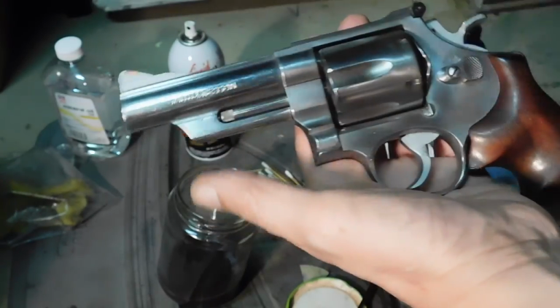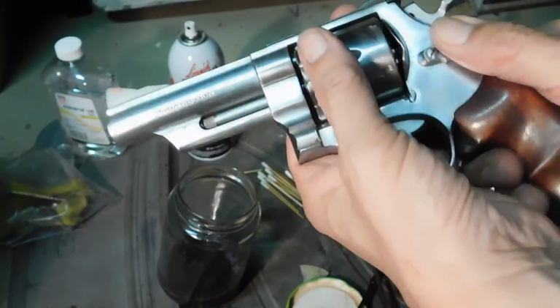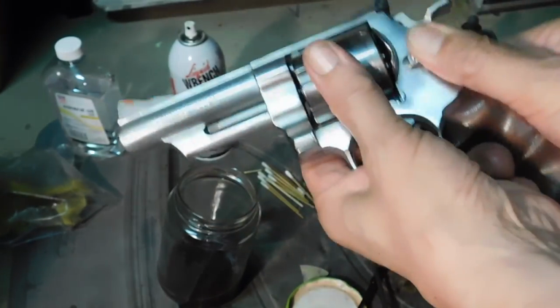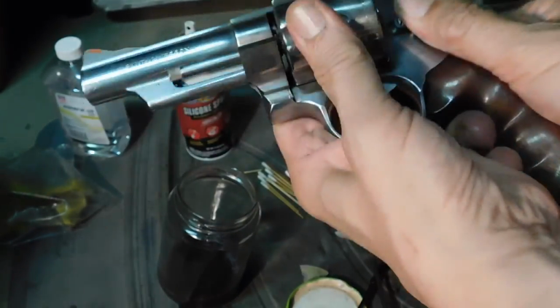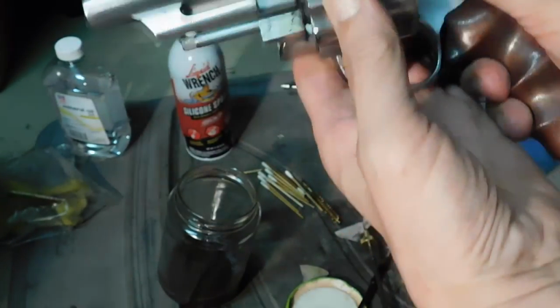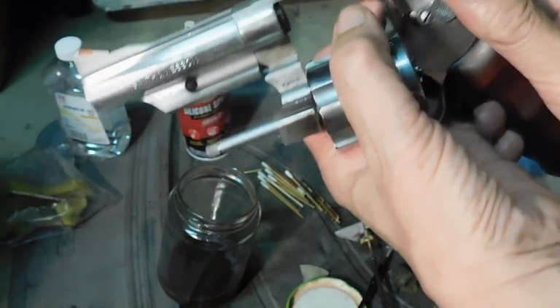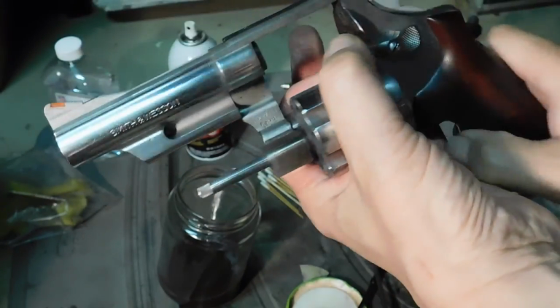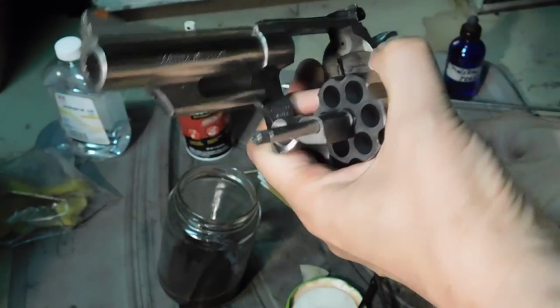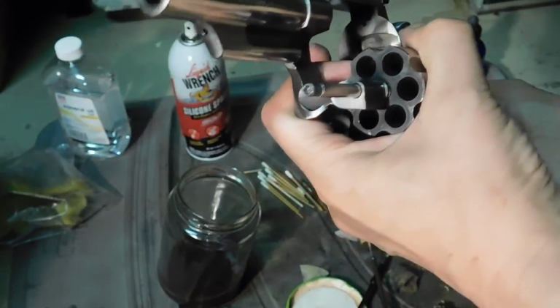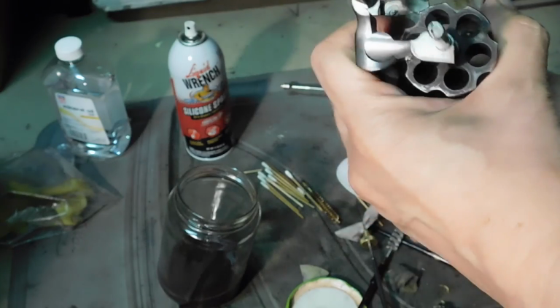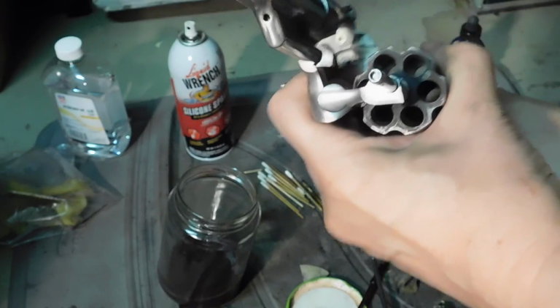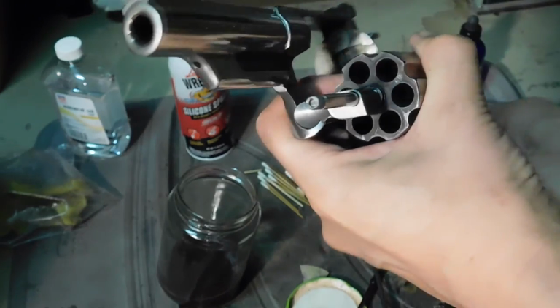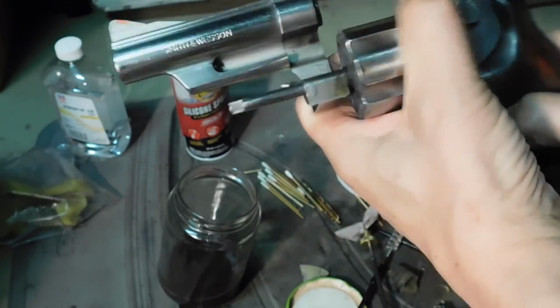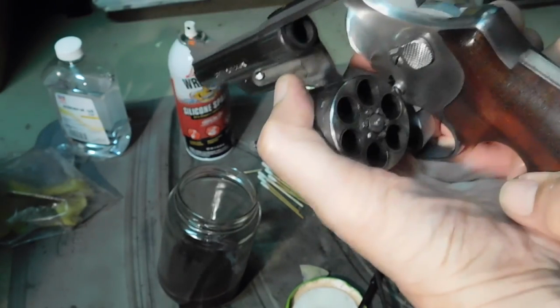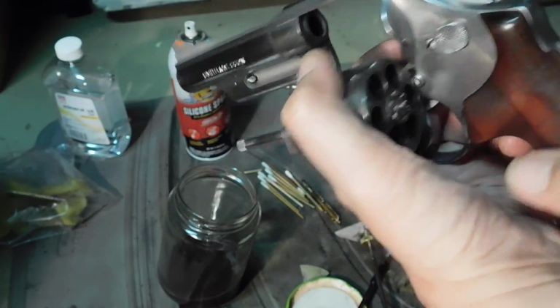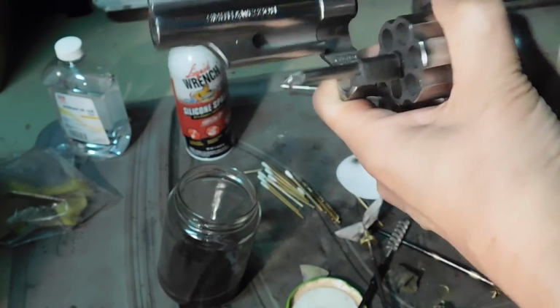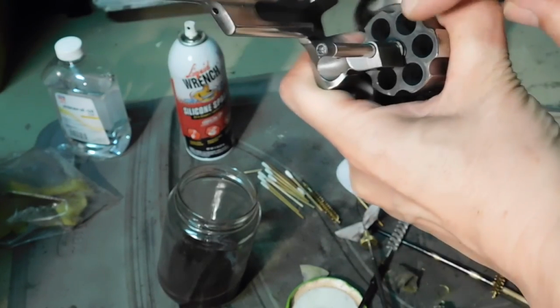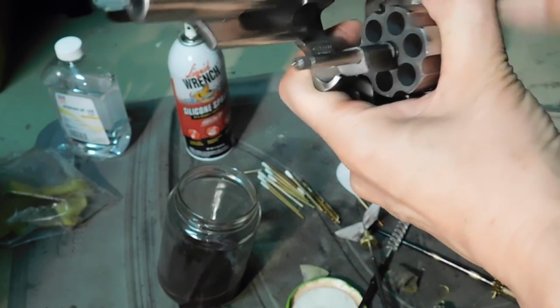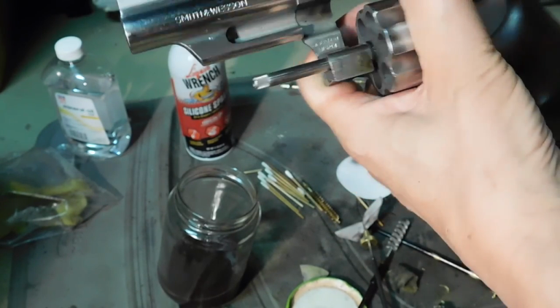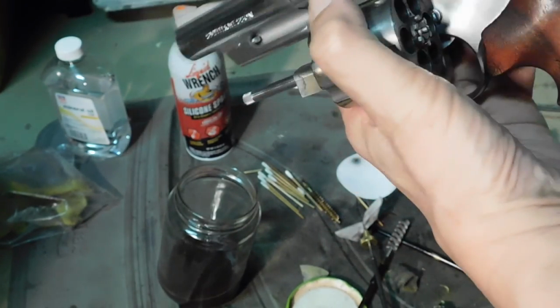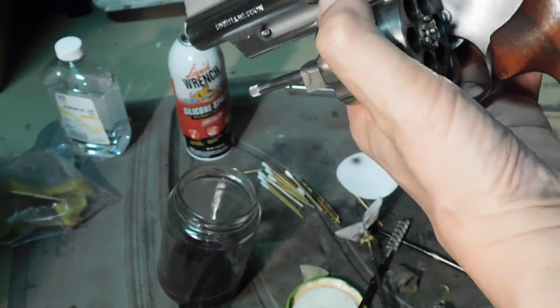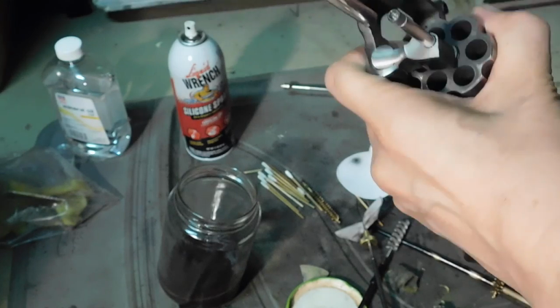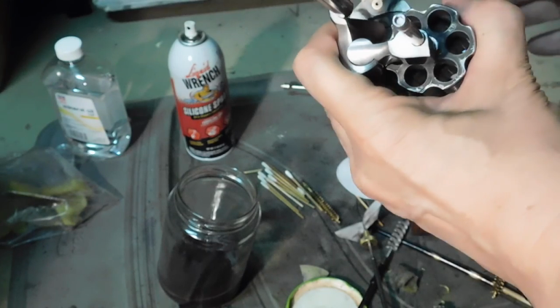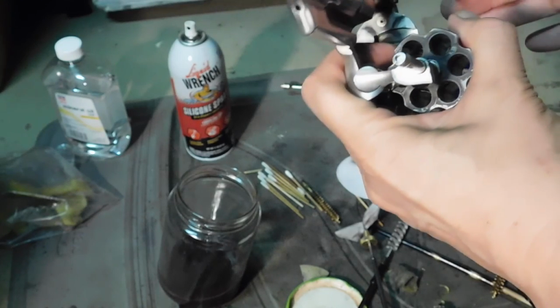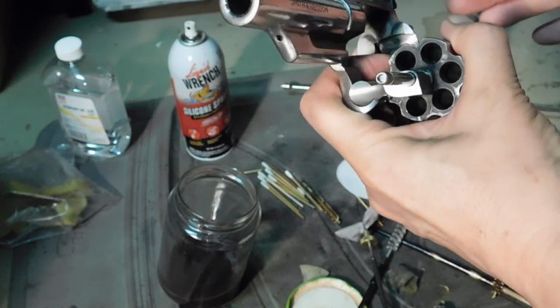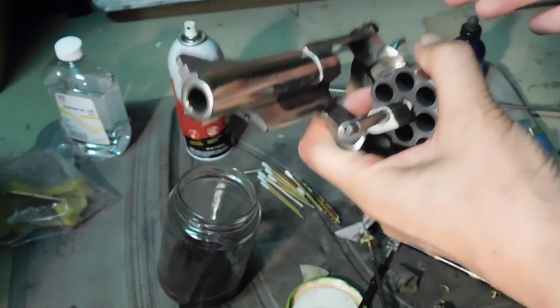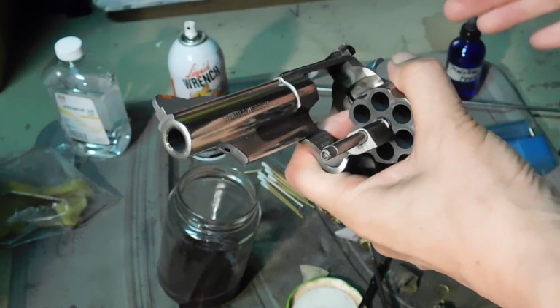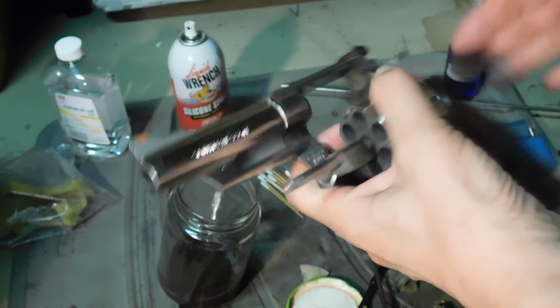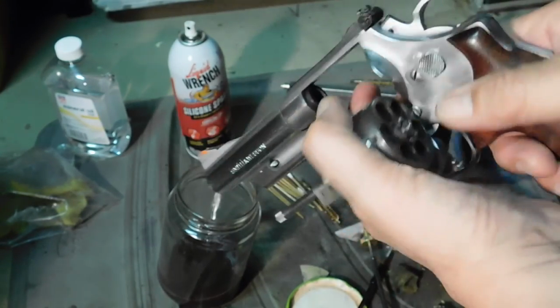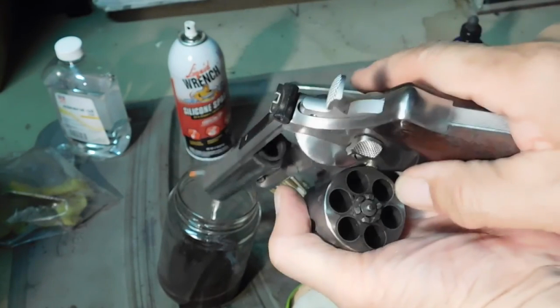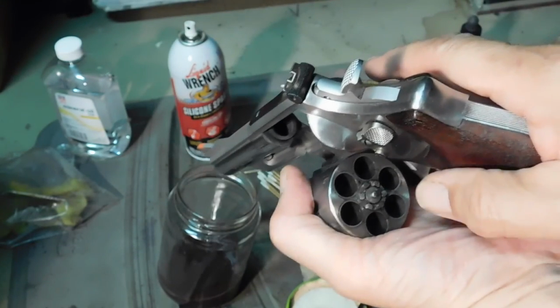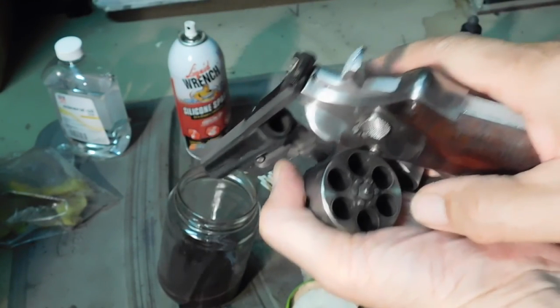This came back from the range, and yeah, it's pretty well fouled. But there's no sign of any color, which we wouldn't expect to see. Let's go ahead and clean this.